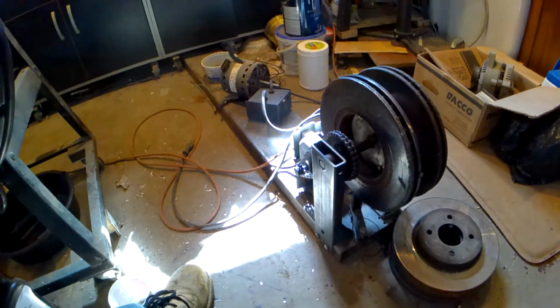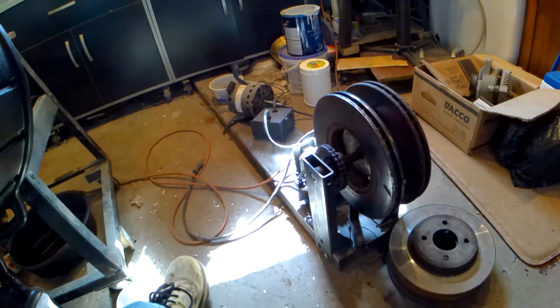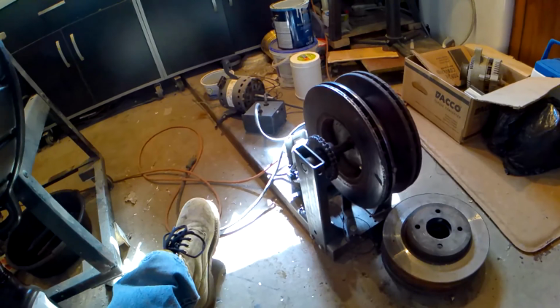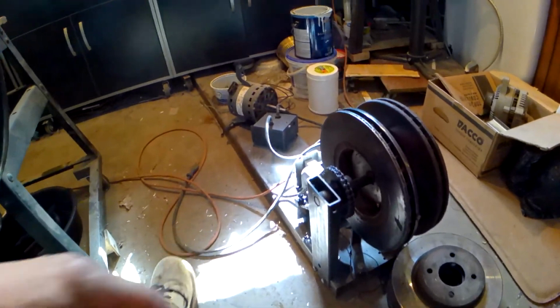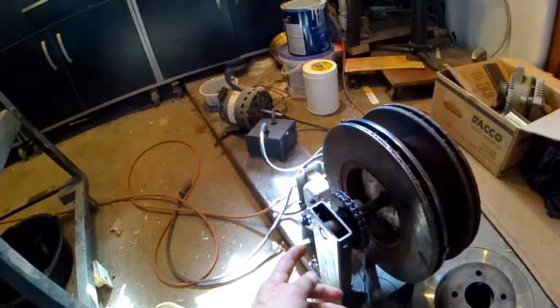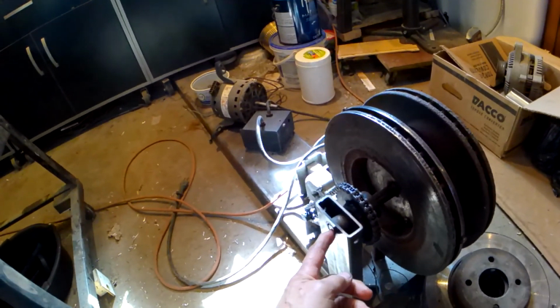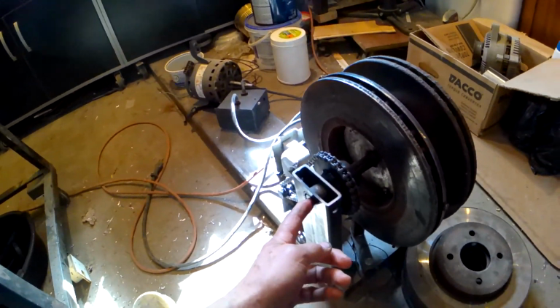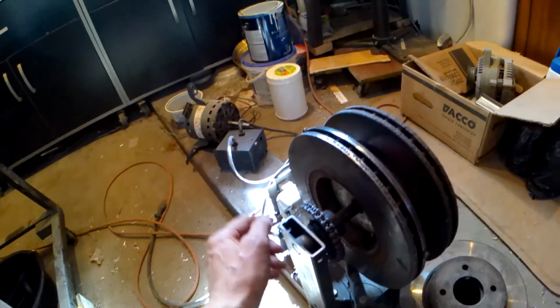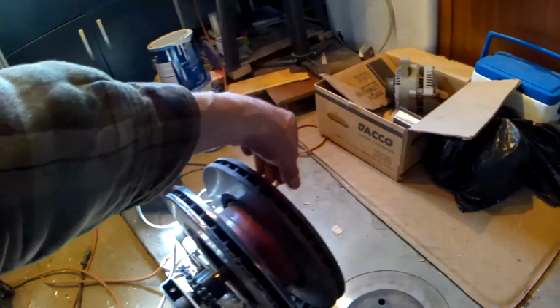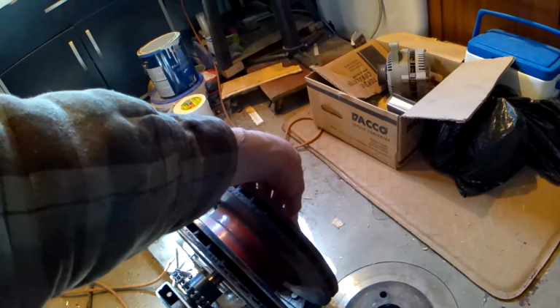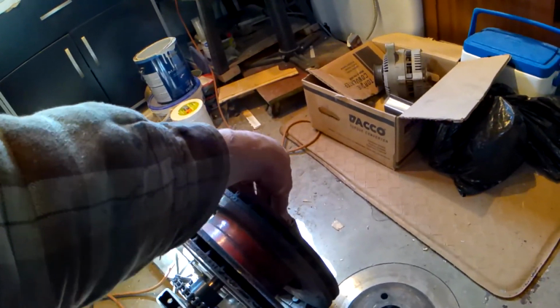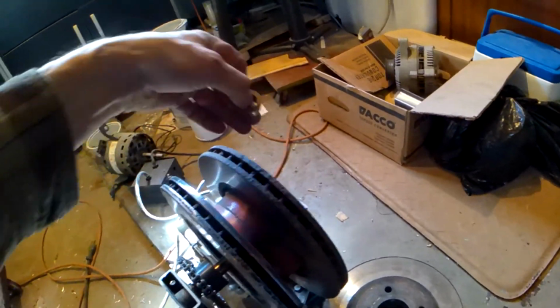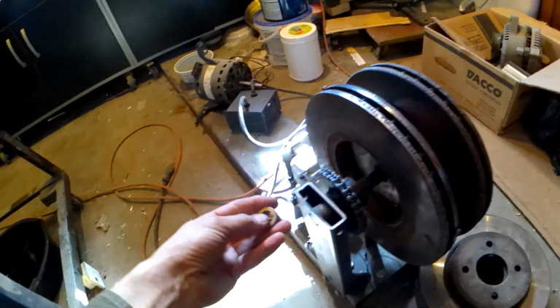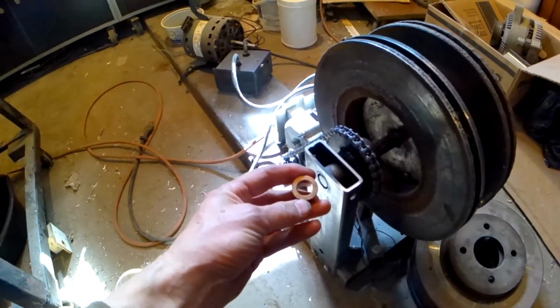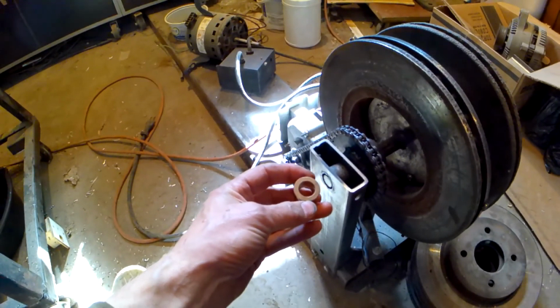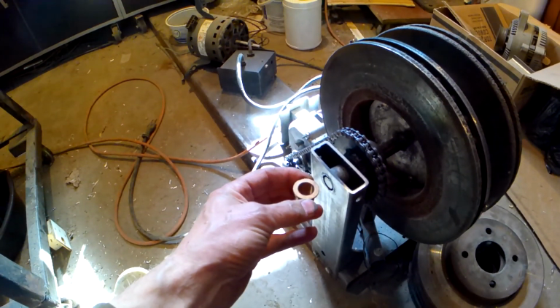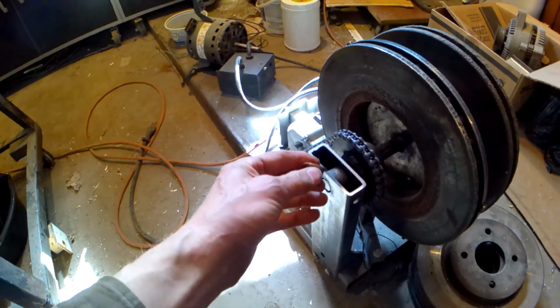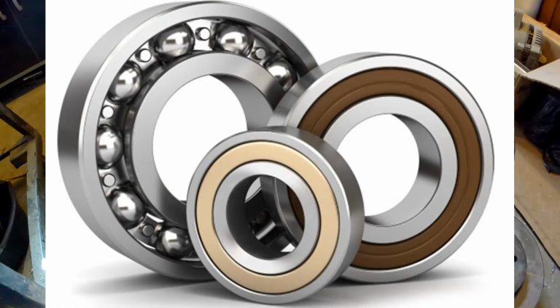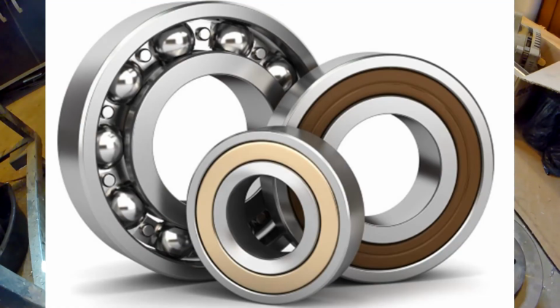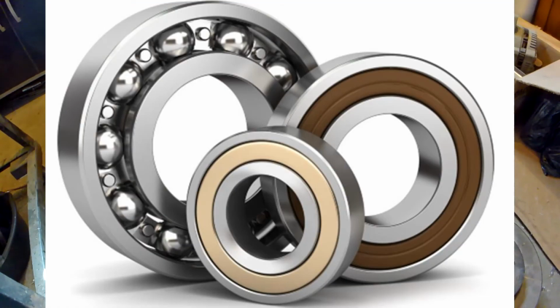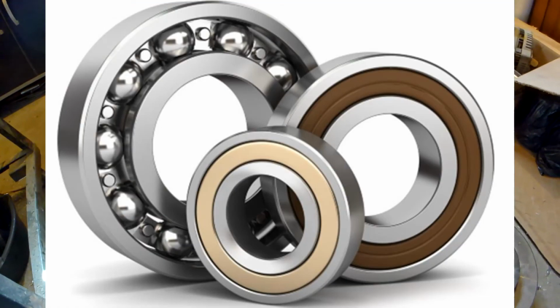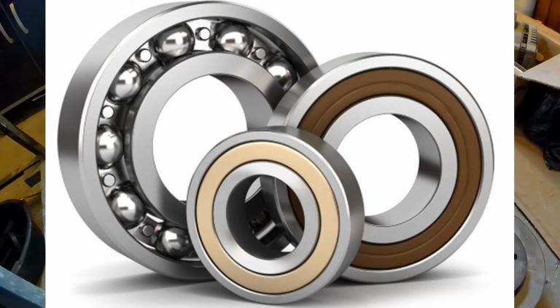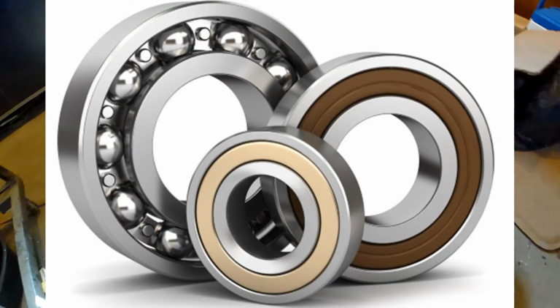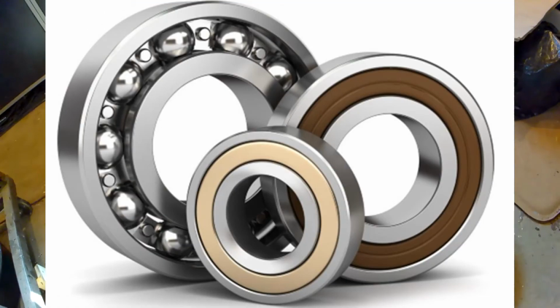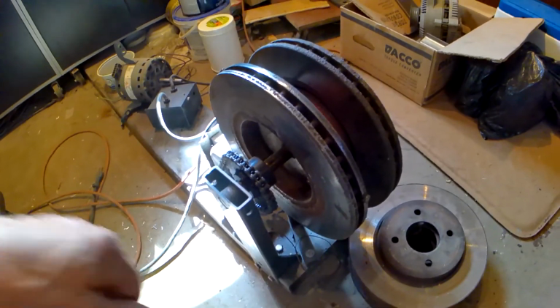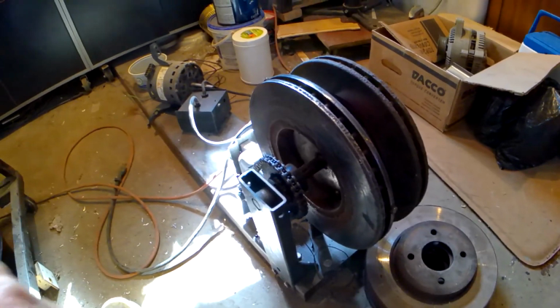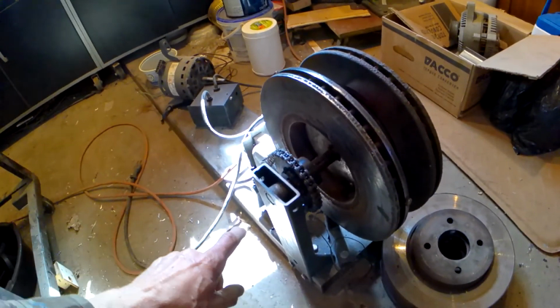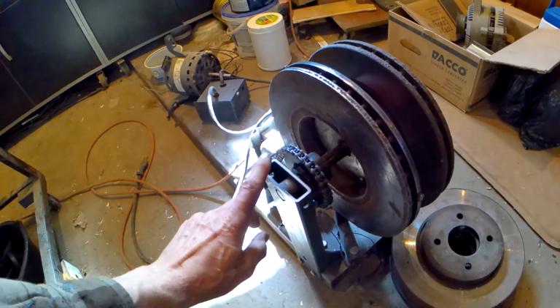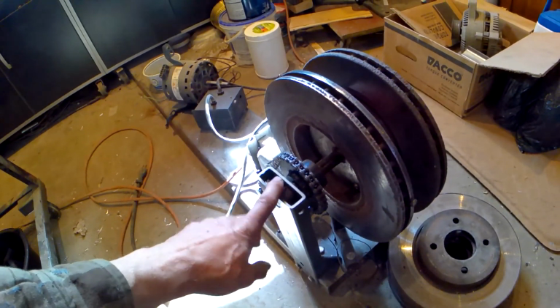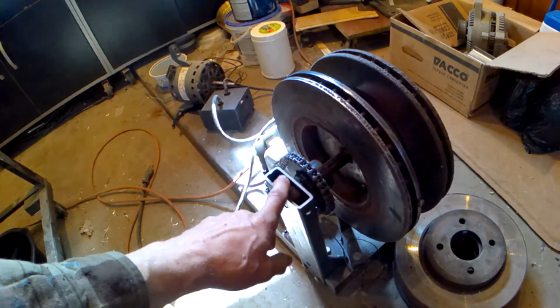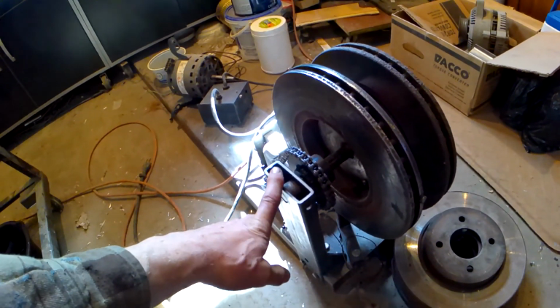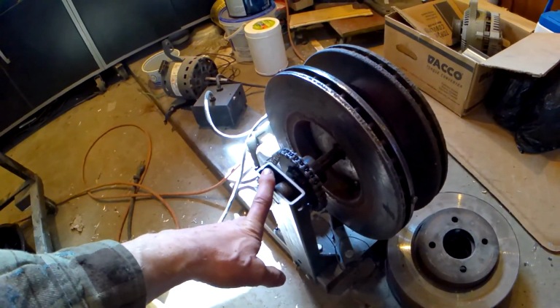Some of the things I would do differently is get proper bearings. Right now I'm using bronze bushings. They work well, but with proper bearings I would get rid of as much friction as possible.